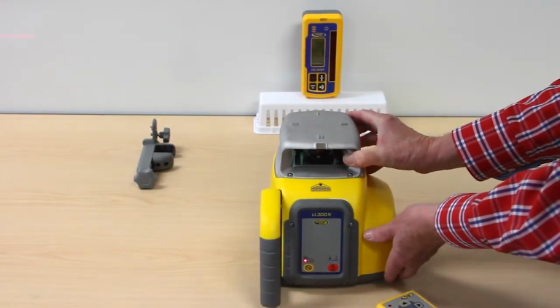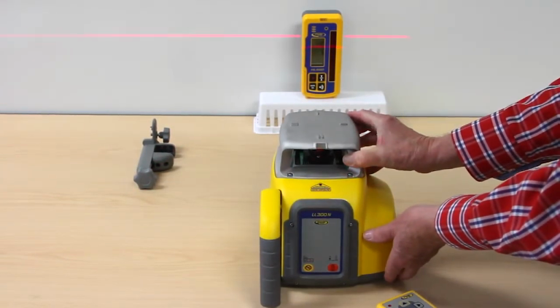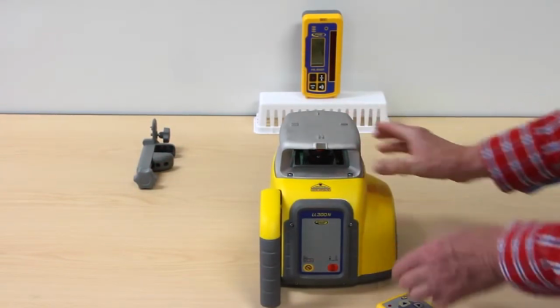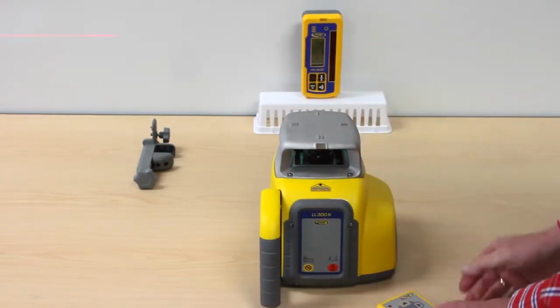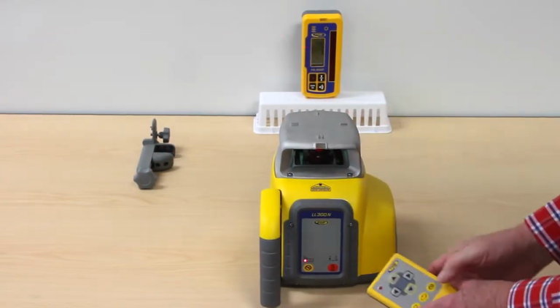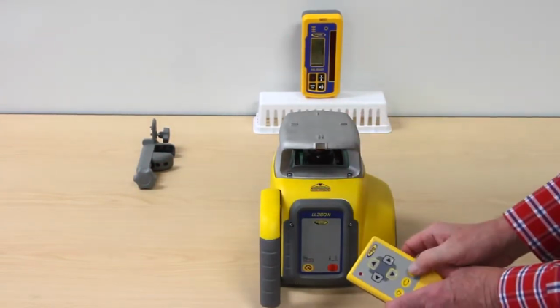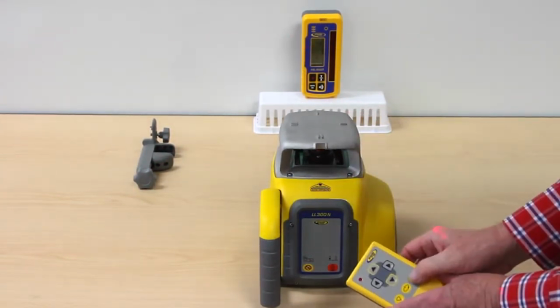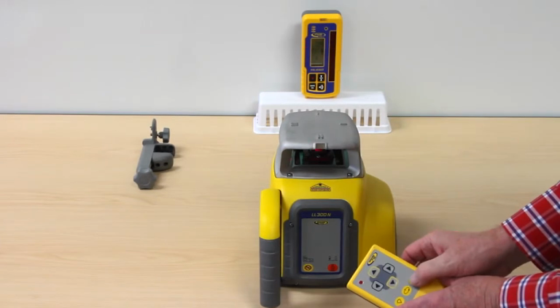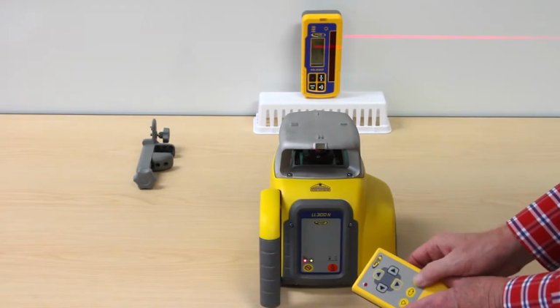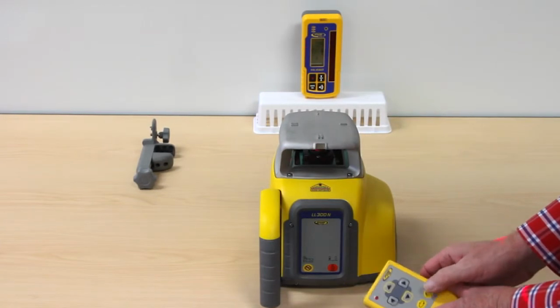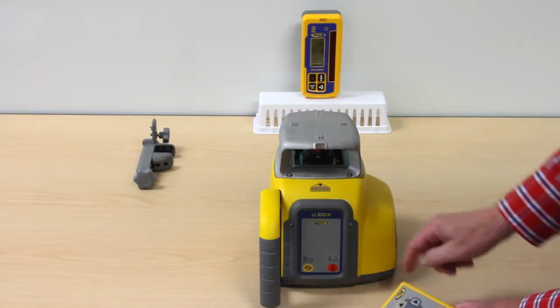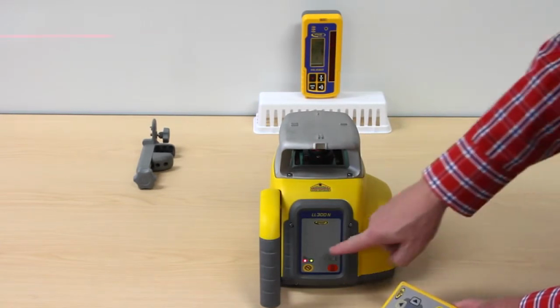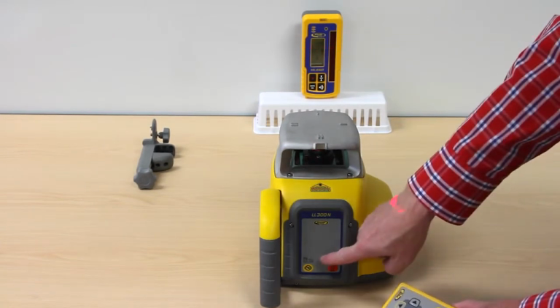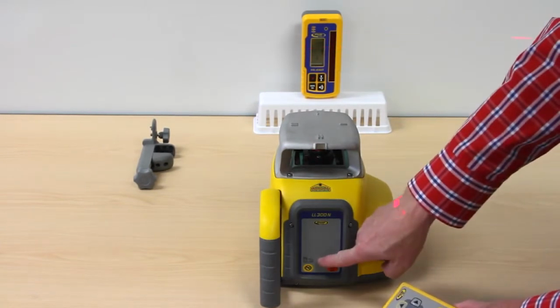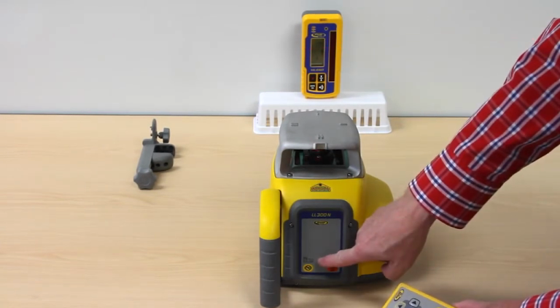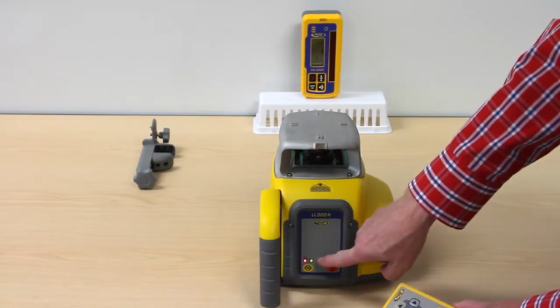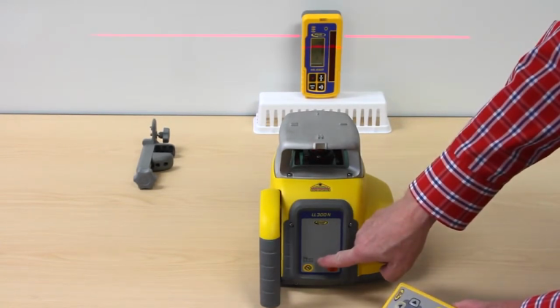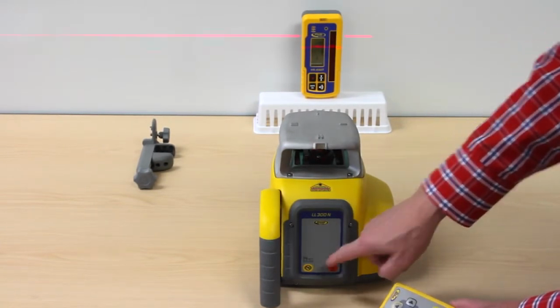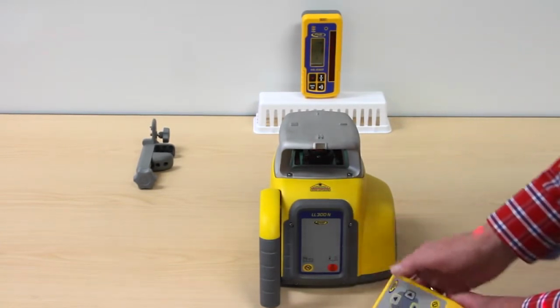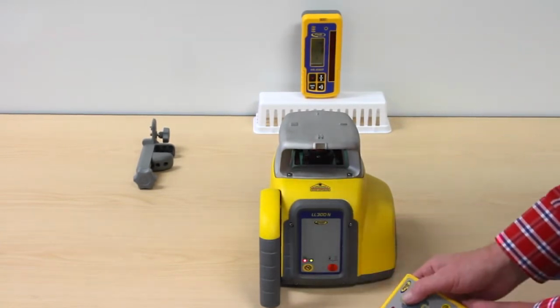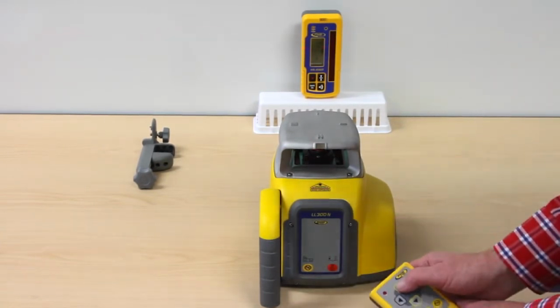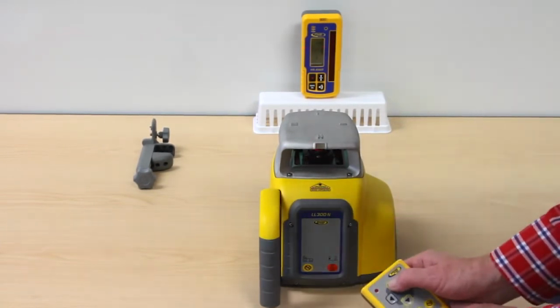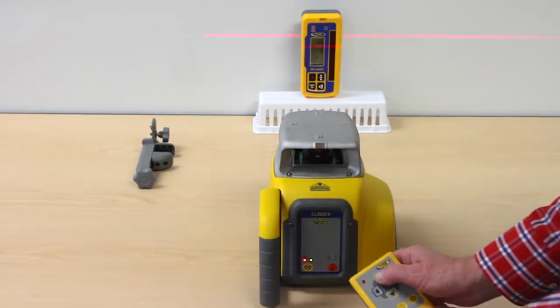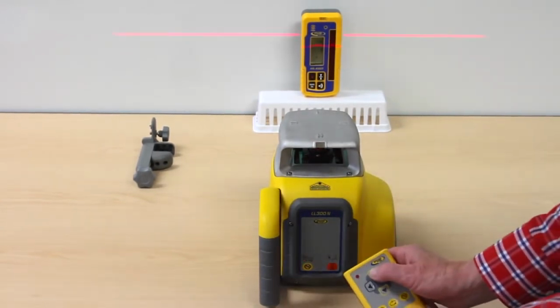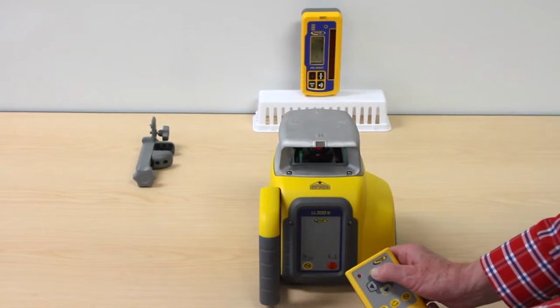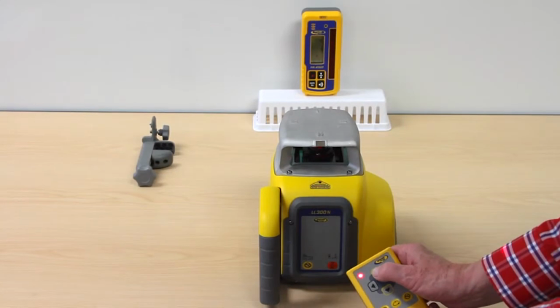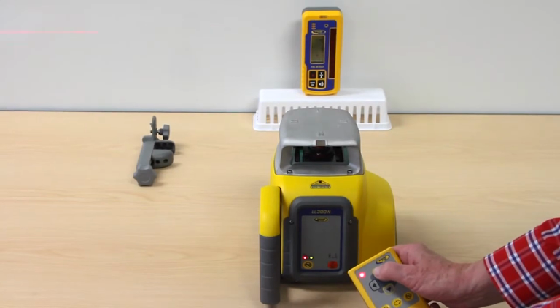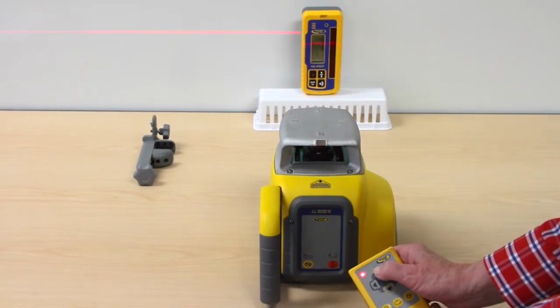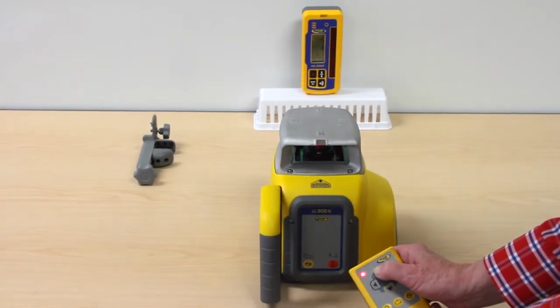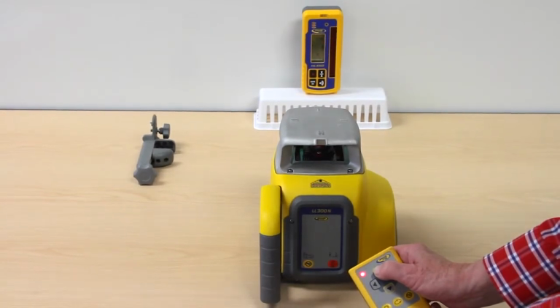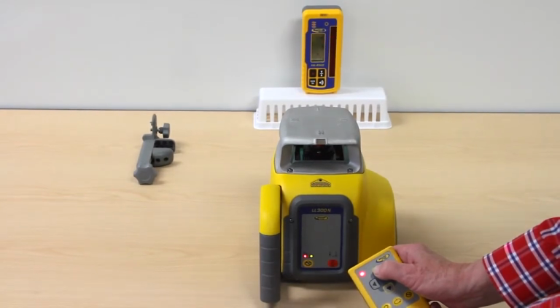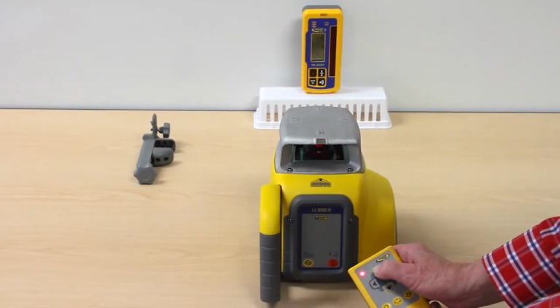Press the manual button at the remote control a second time to start the Y axis manual single slope mode. Red and green LEDs flash simultaneously.